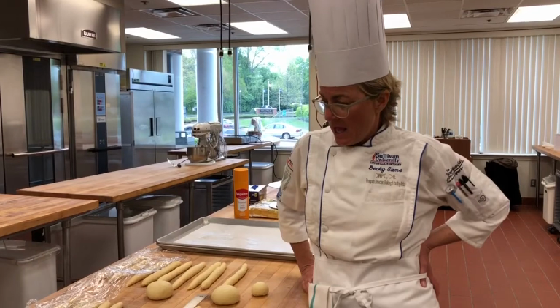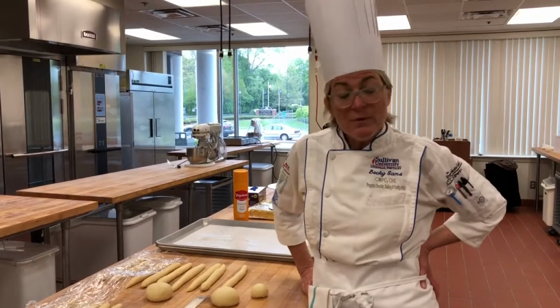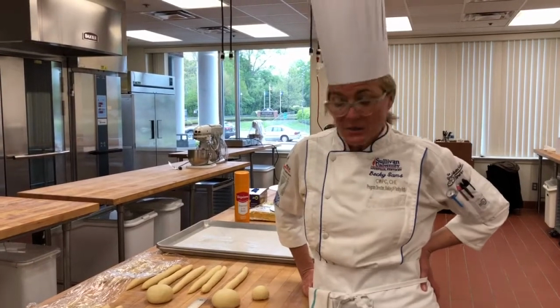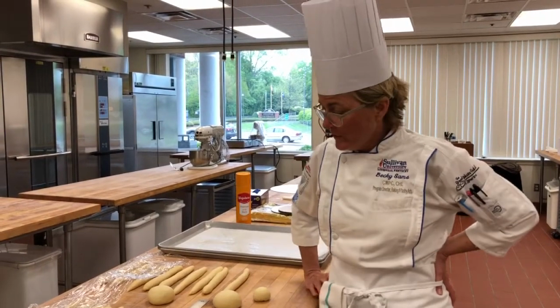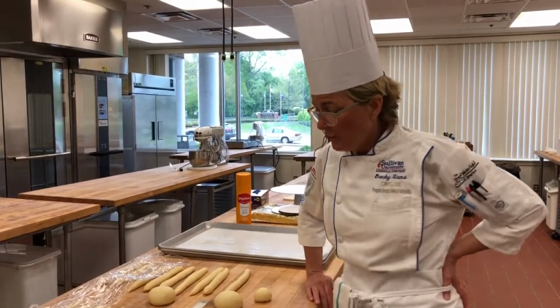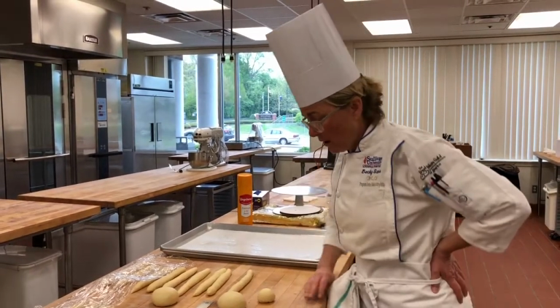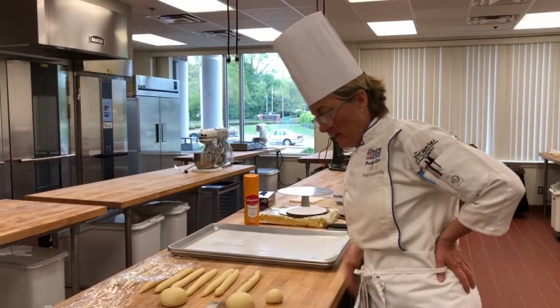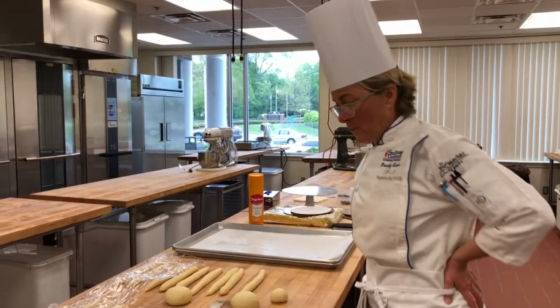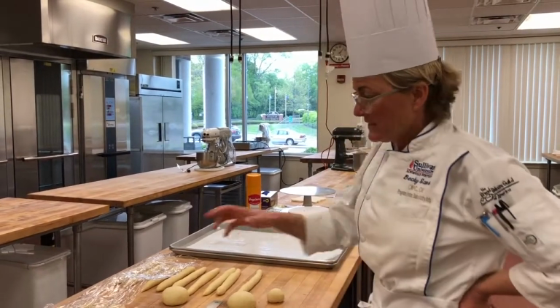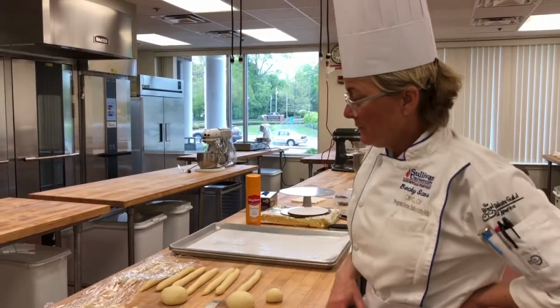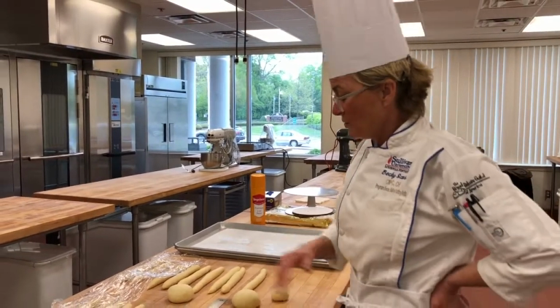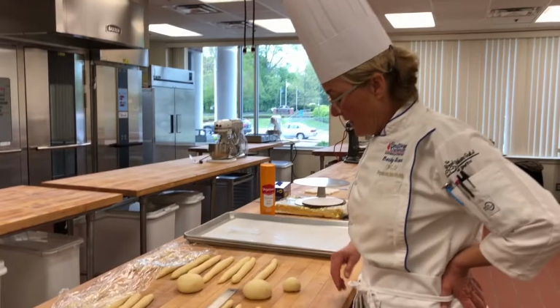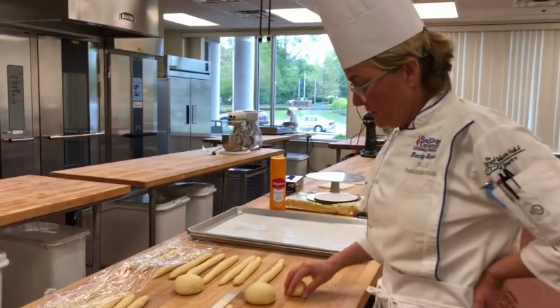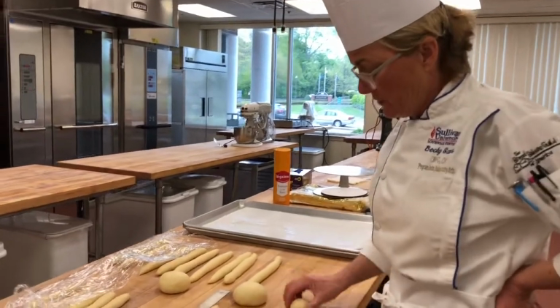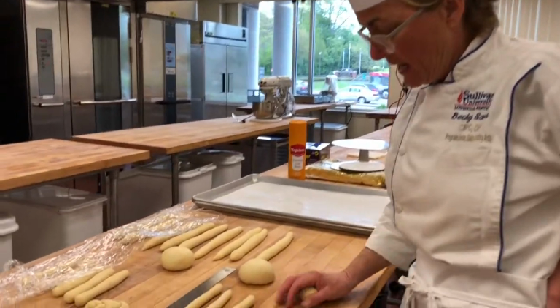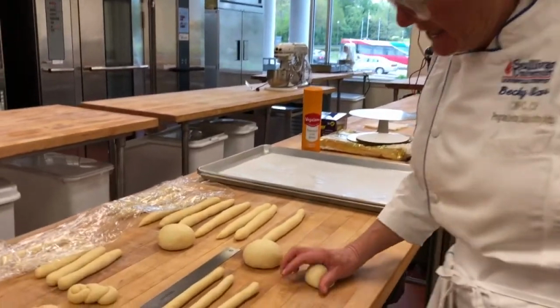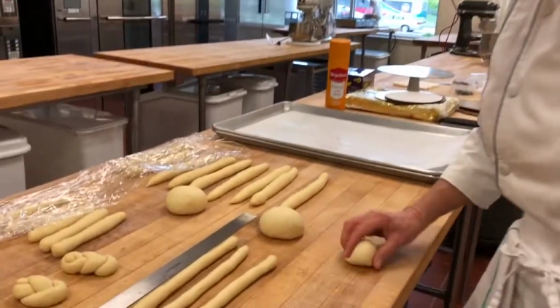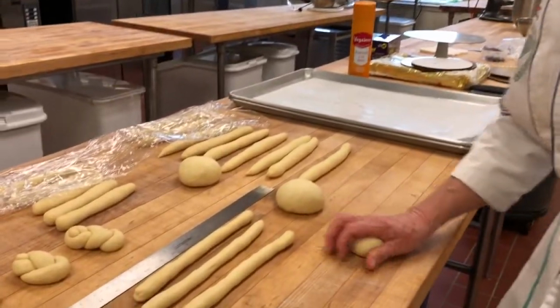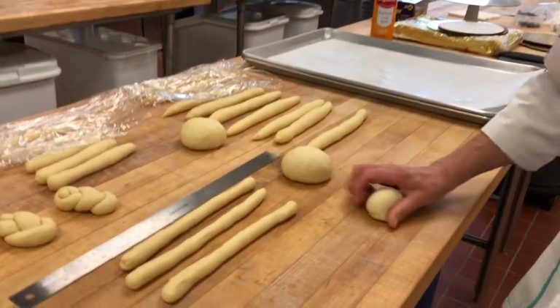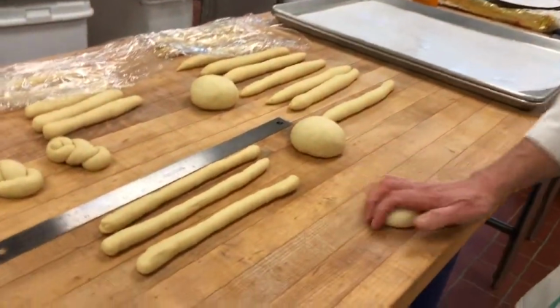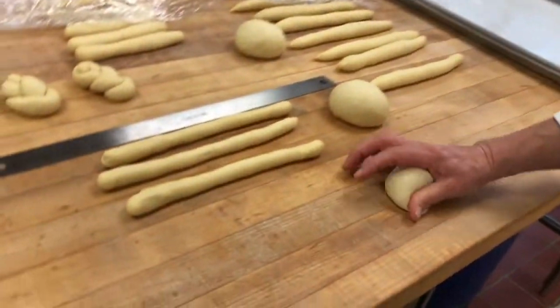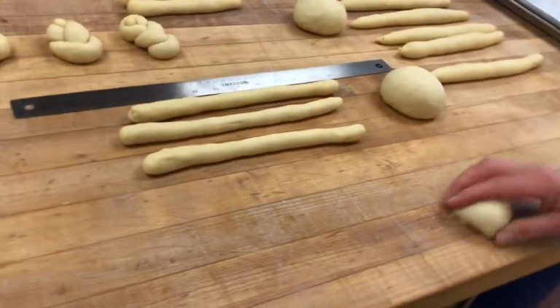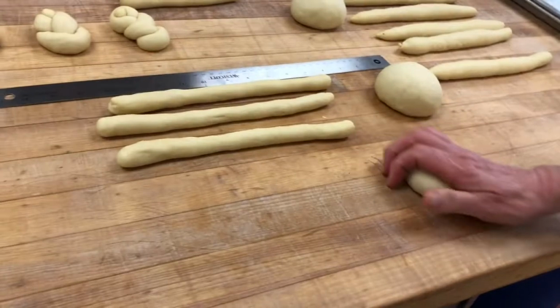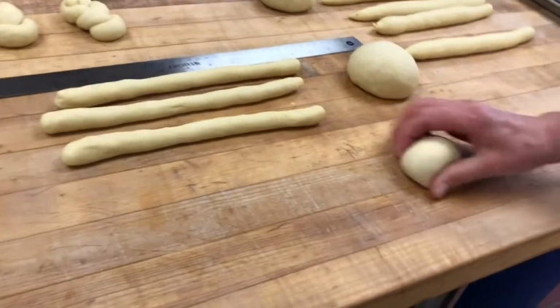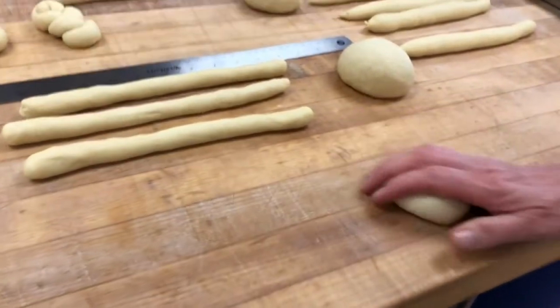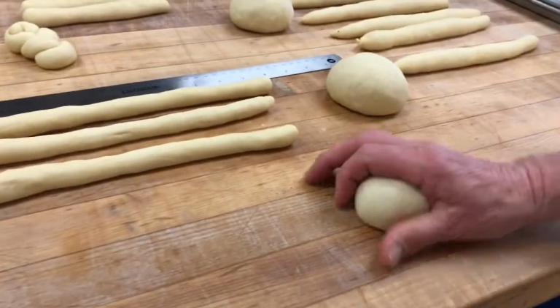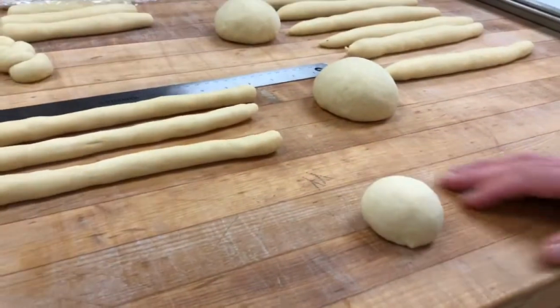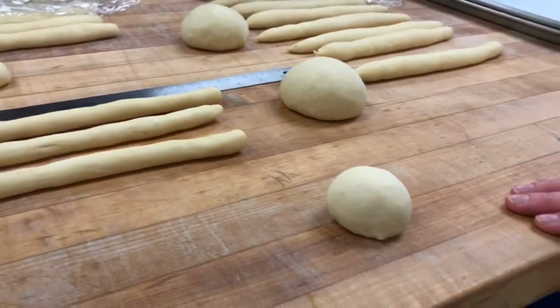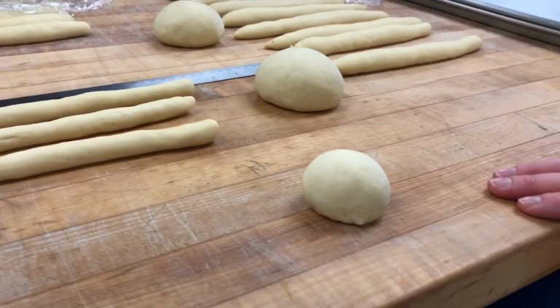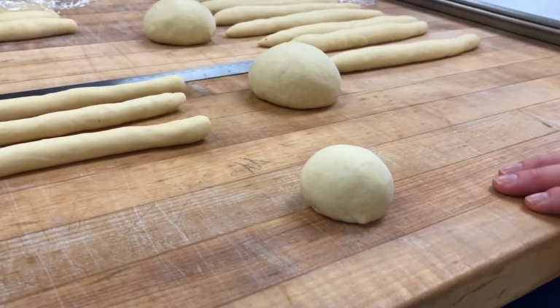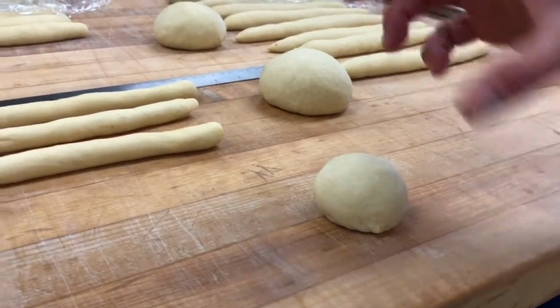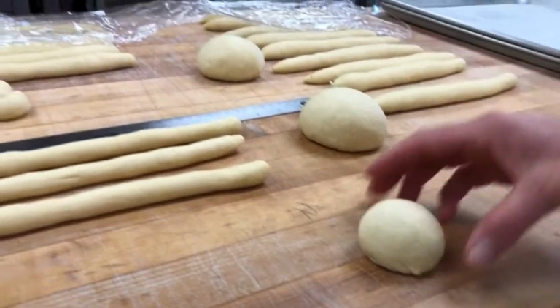As a reminder, when you are portioning and rounding, you want to make sure you get a nice tight grip on your dough. This would be just for a roll — a nice, smooth roll.